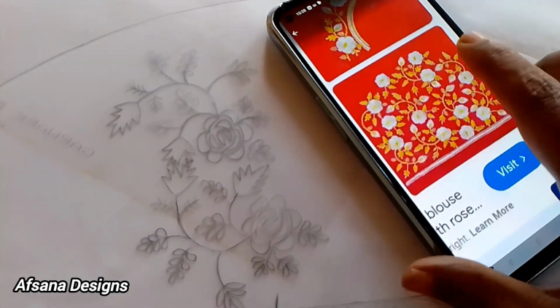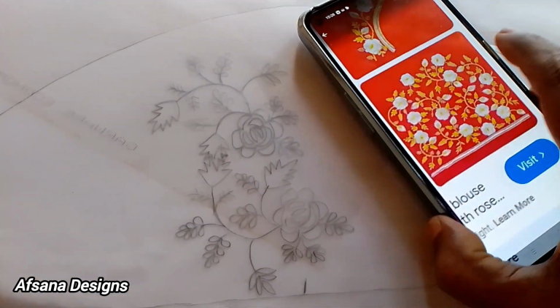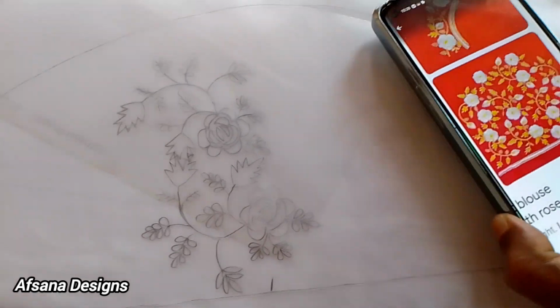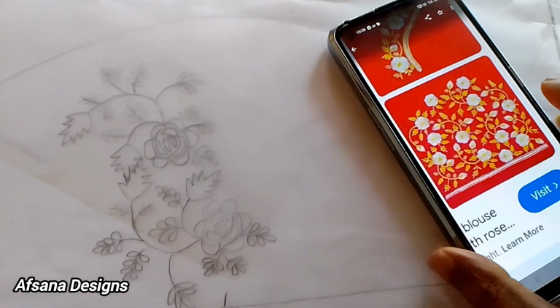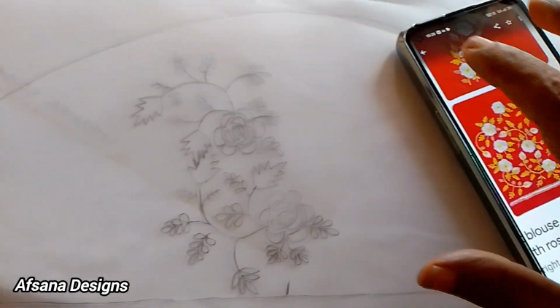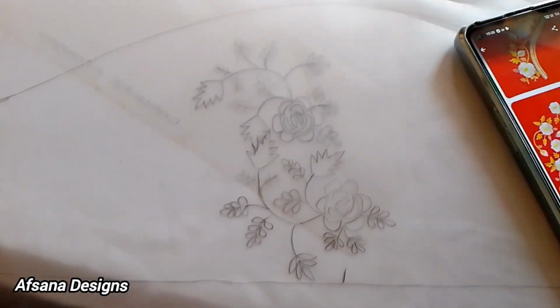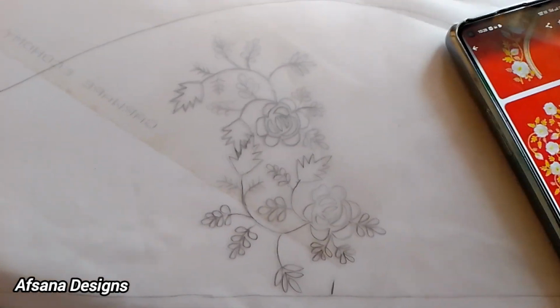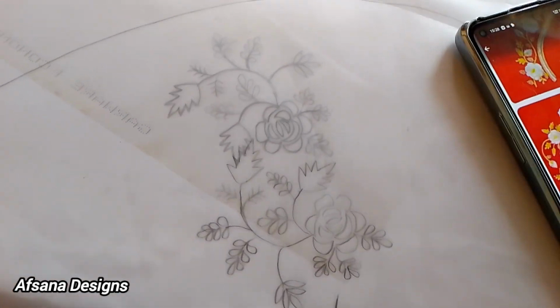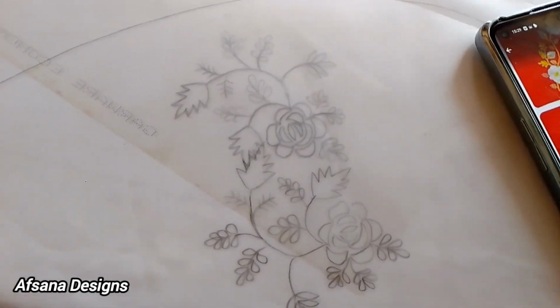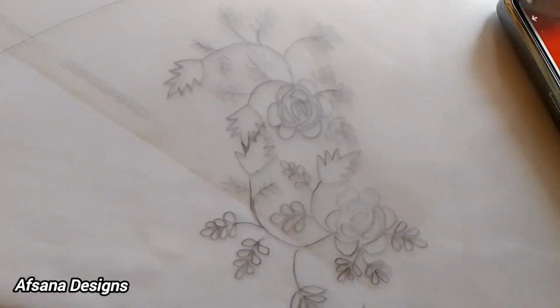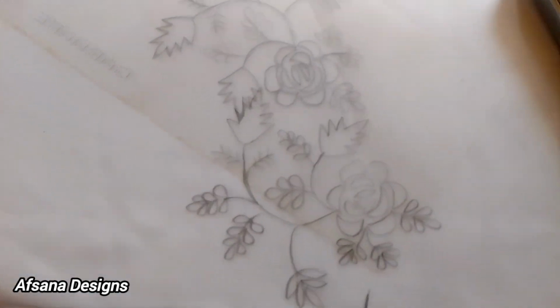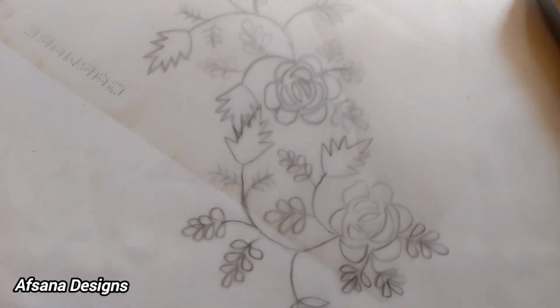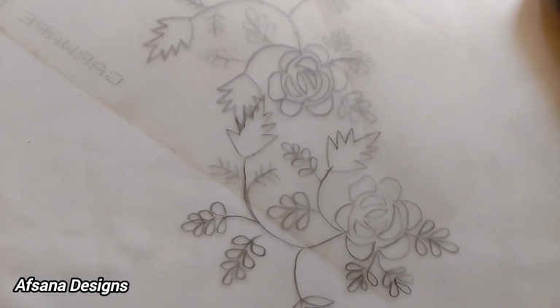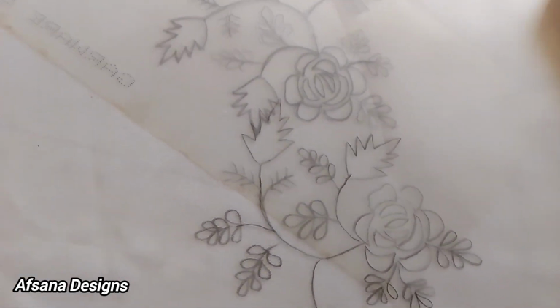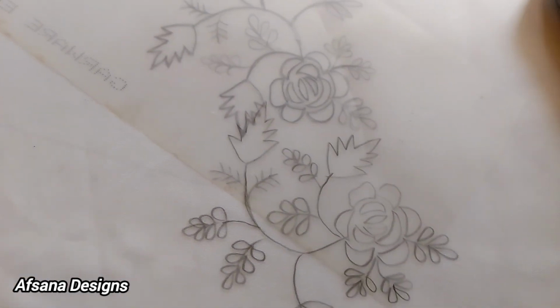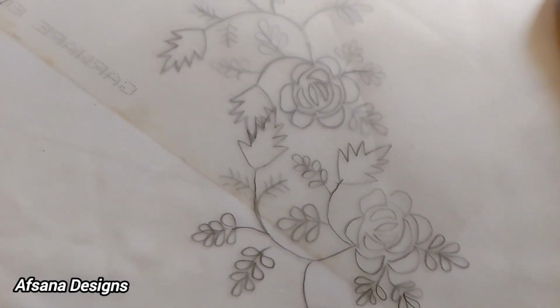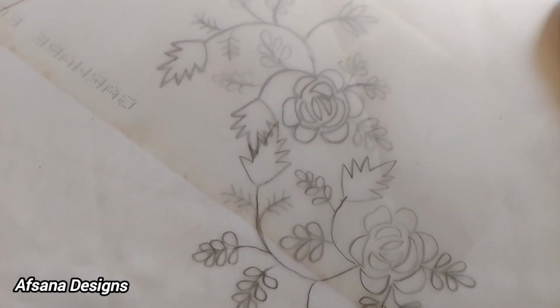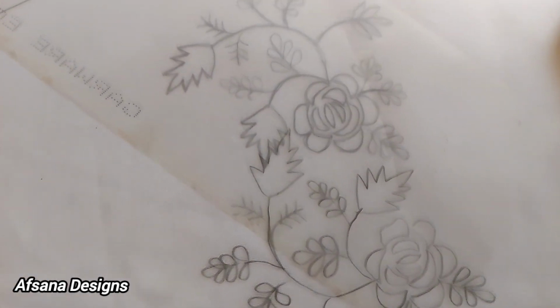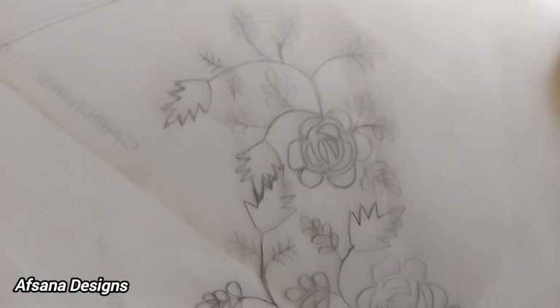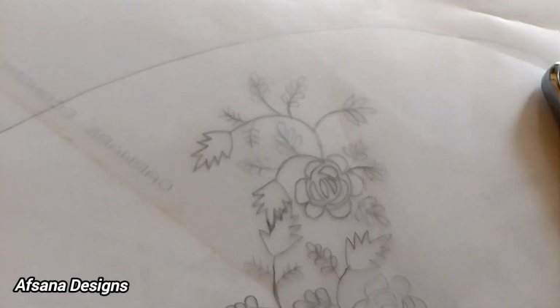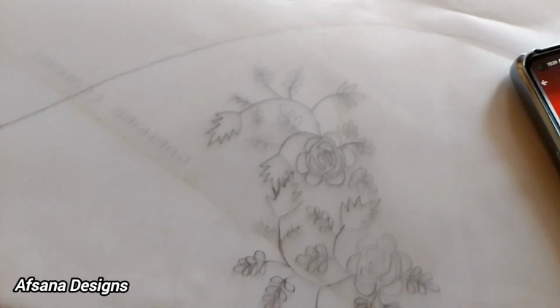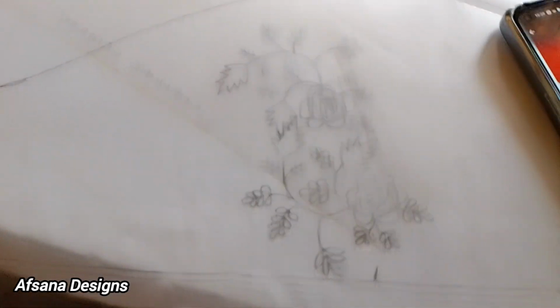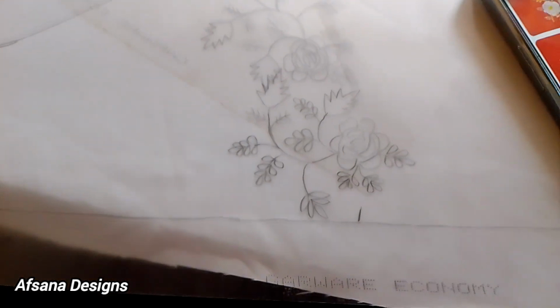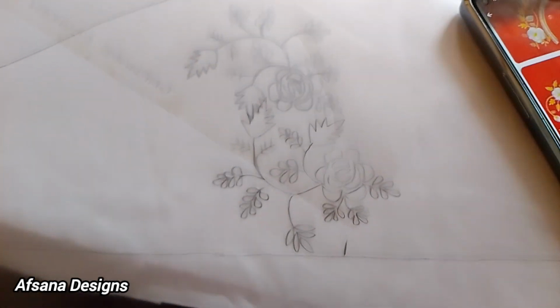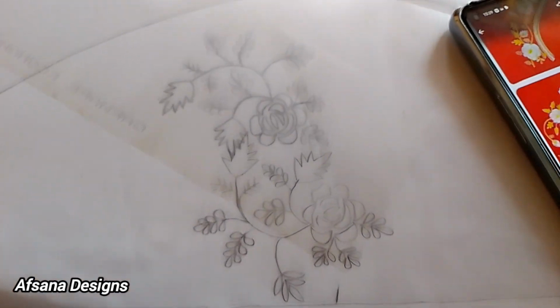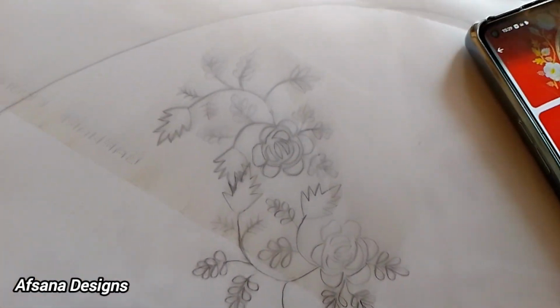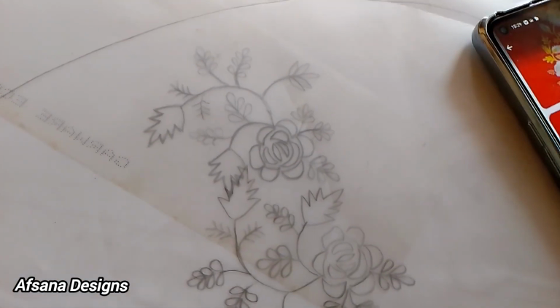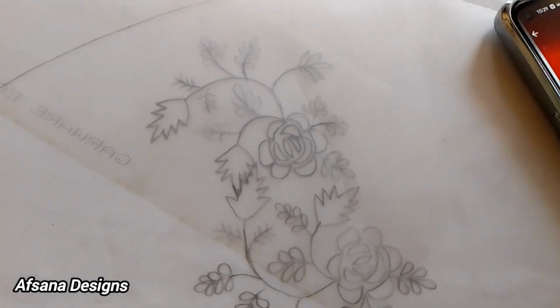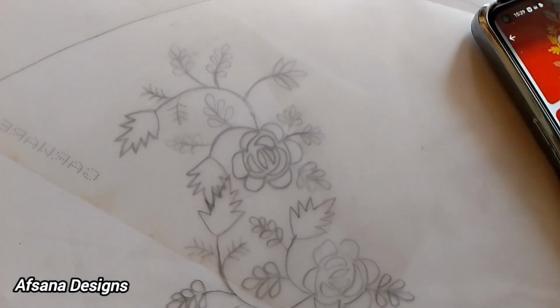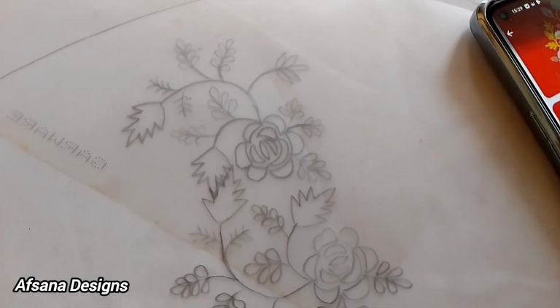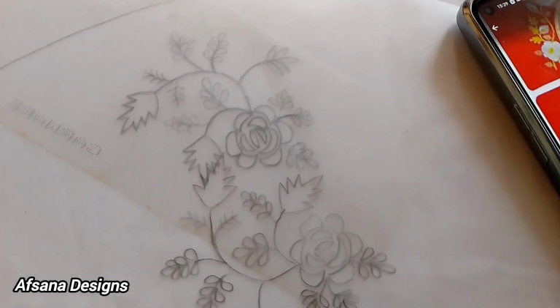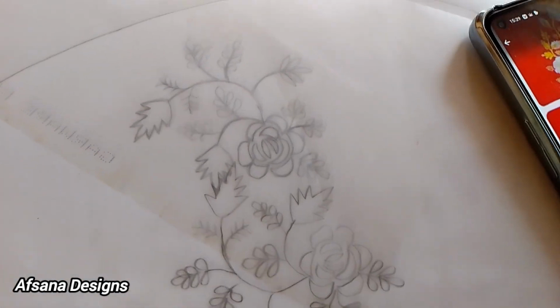So this is the same condition step by step. You can do the adjustment. The design is complete. If you want to leave a comment, please try it. I hope you will get perfect. Please support.